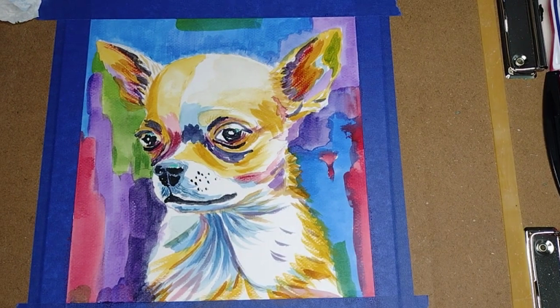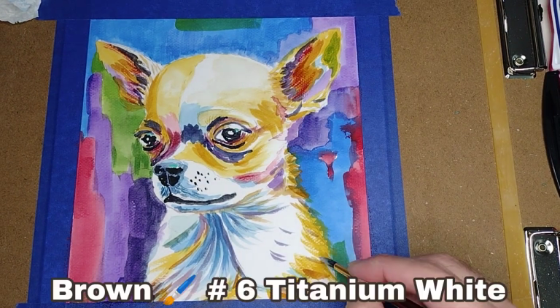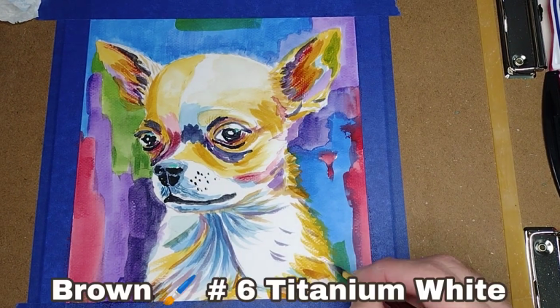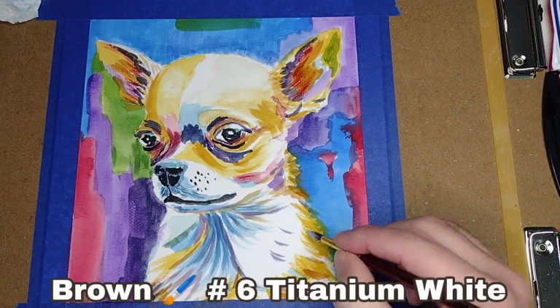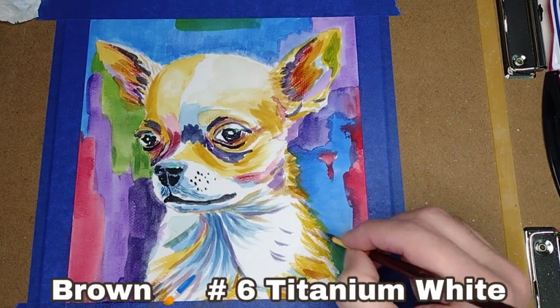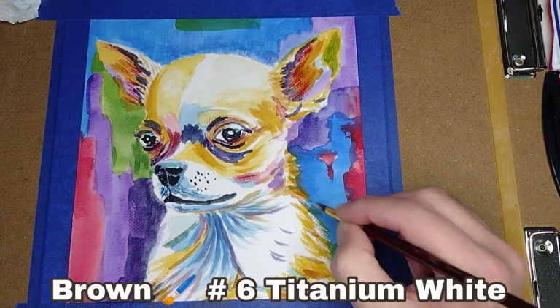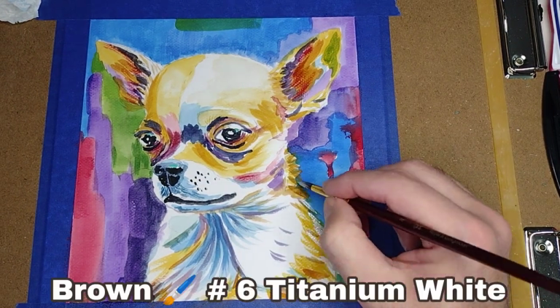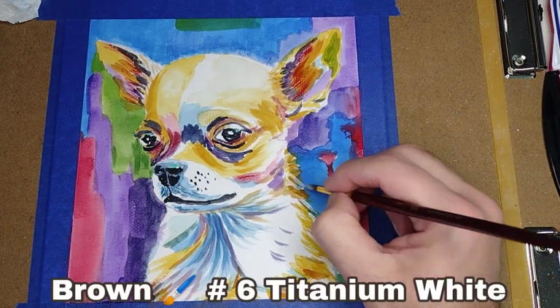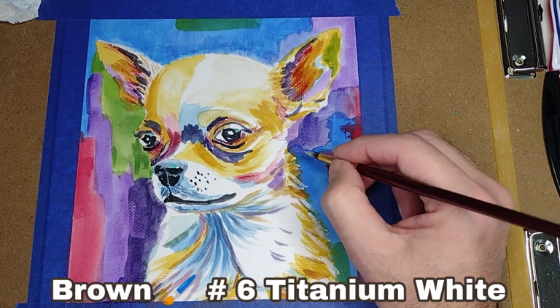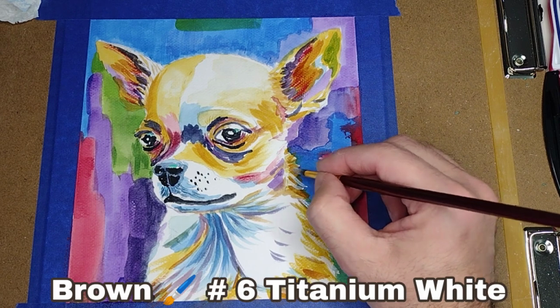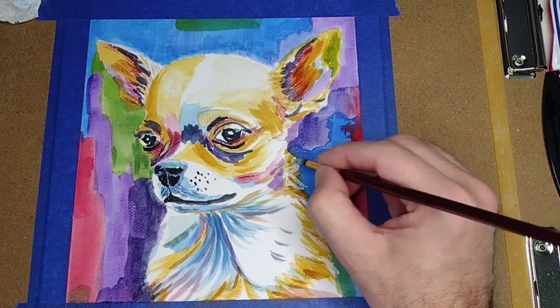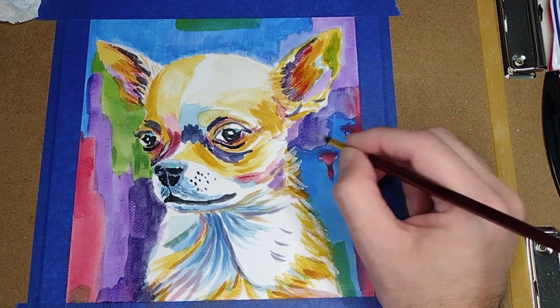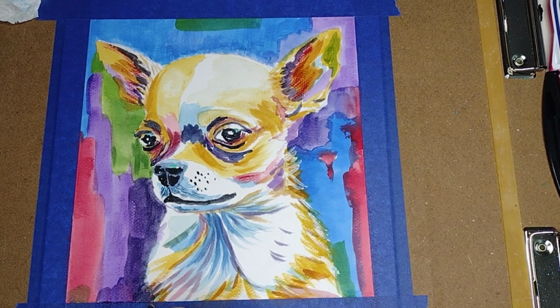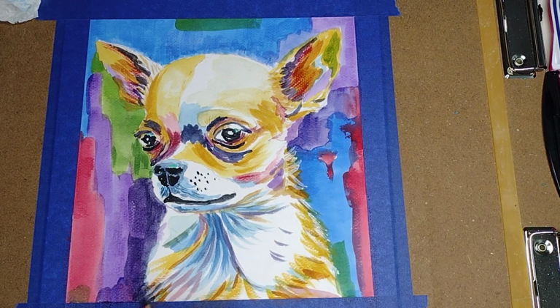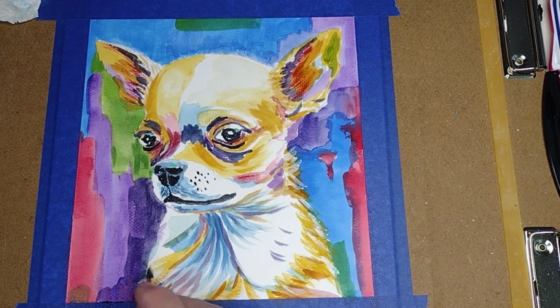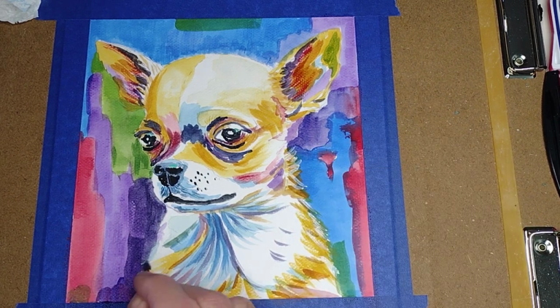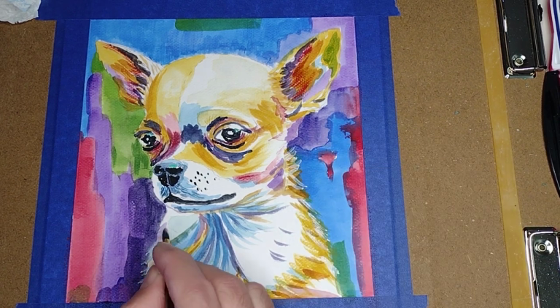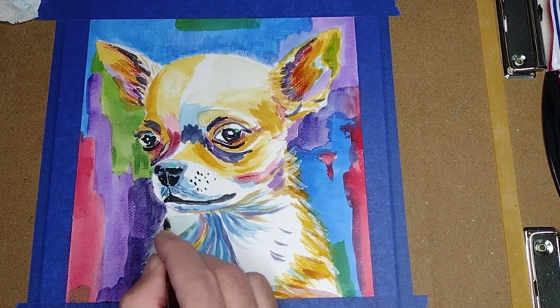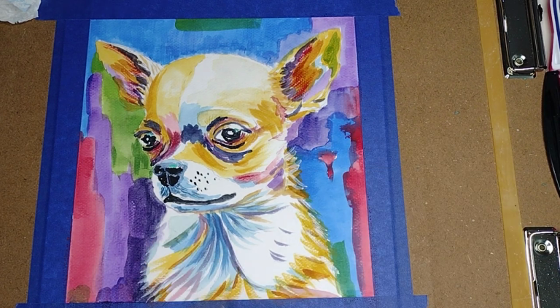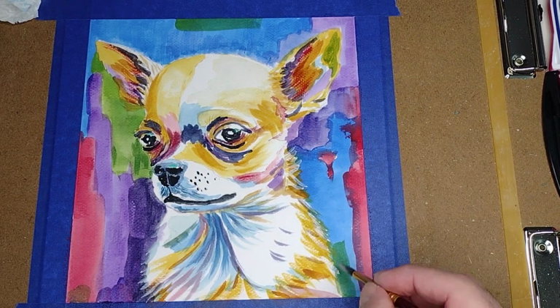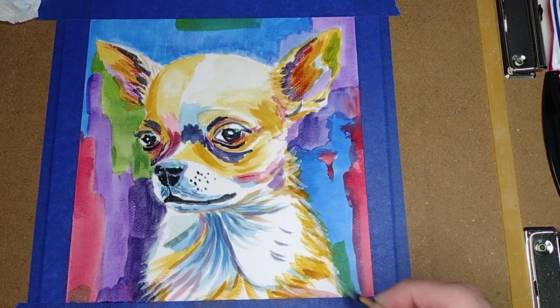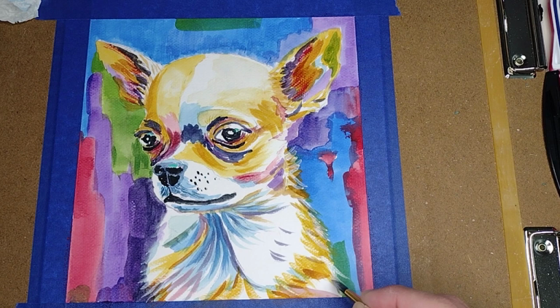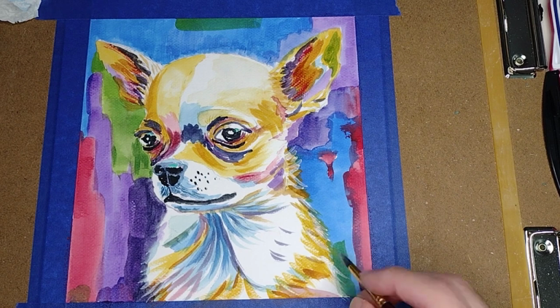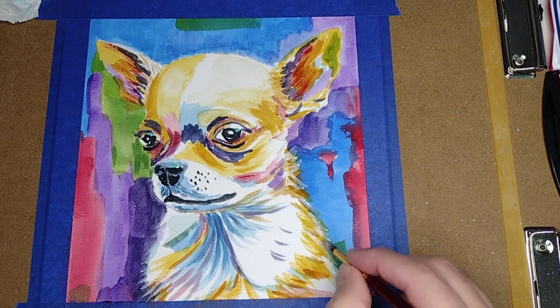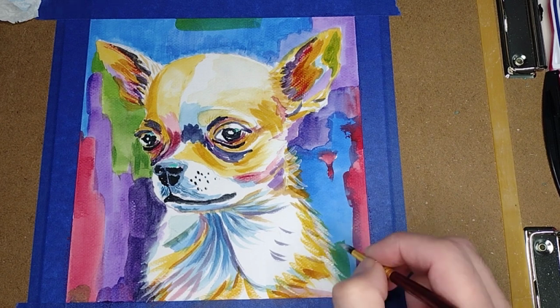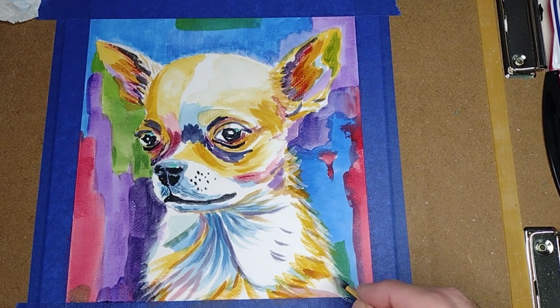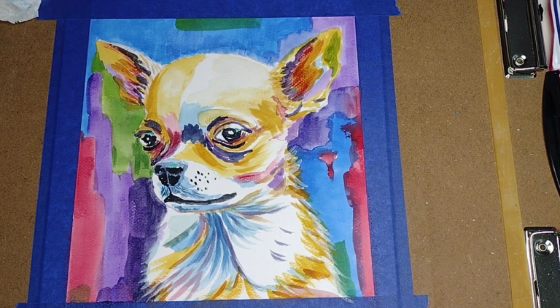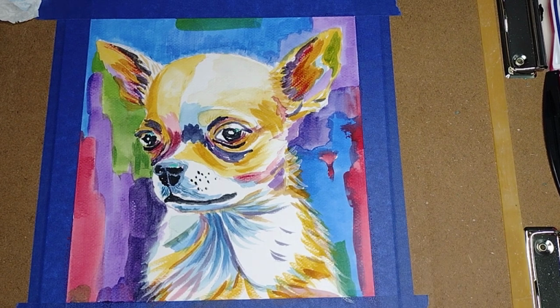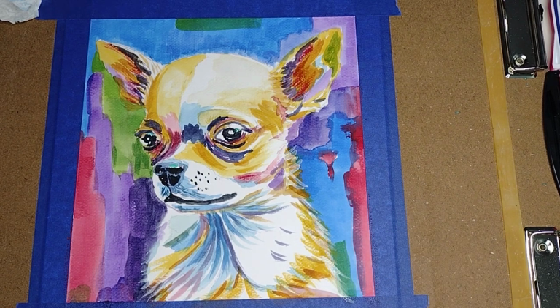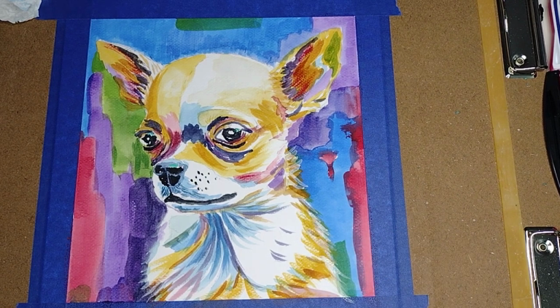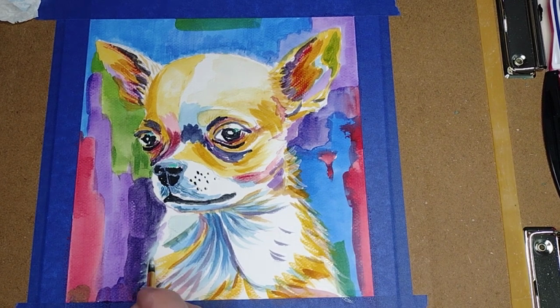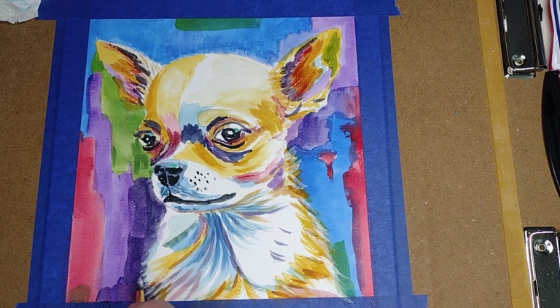Now we are going to use our round brush number 6 and titanium white. This is a watercolor paint, so we are going to put very little water, and we are going to start doing some hairs.